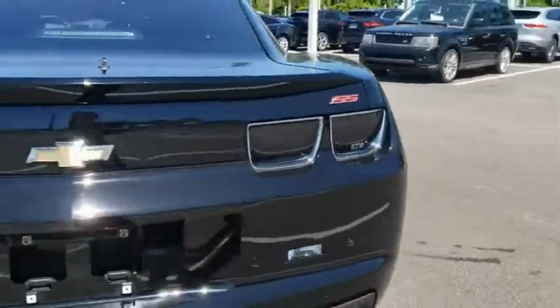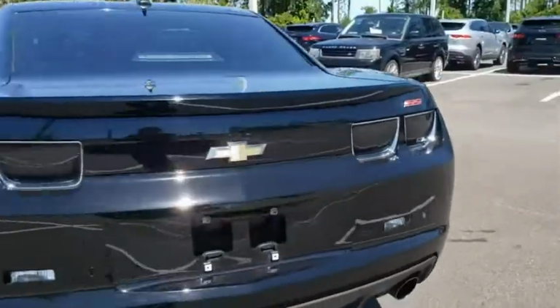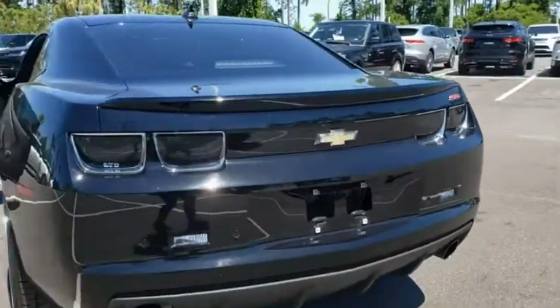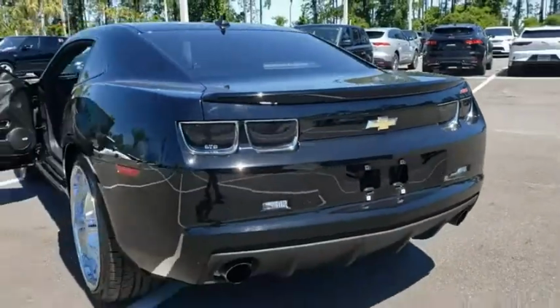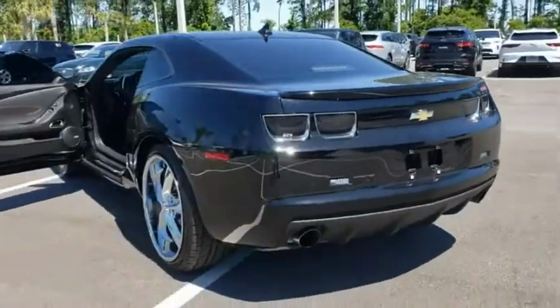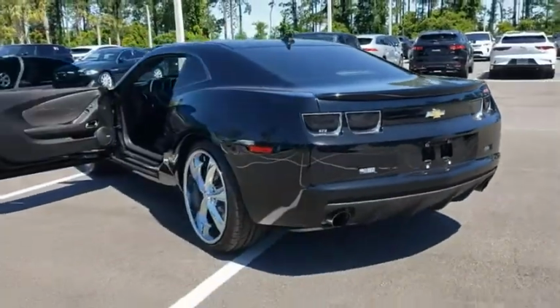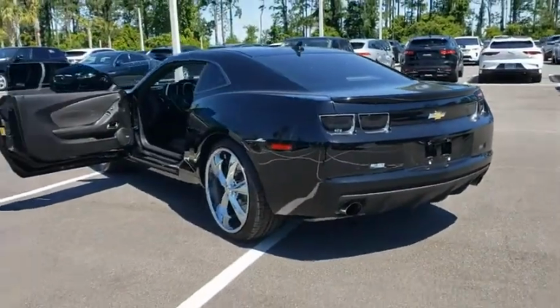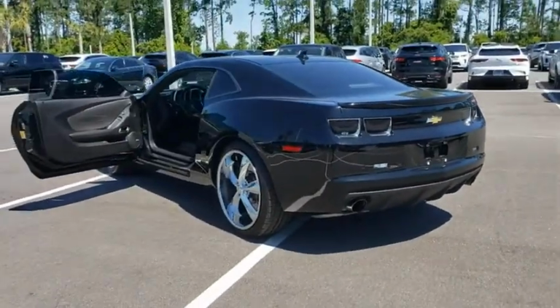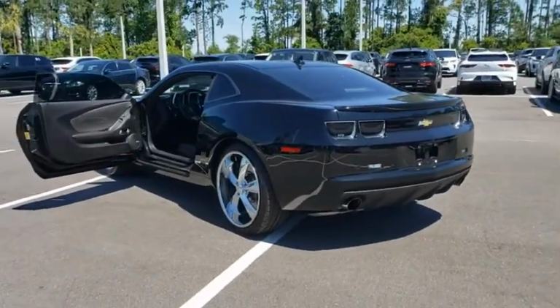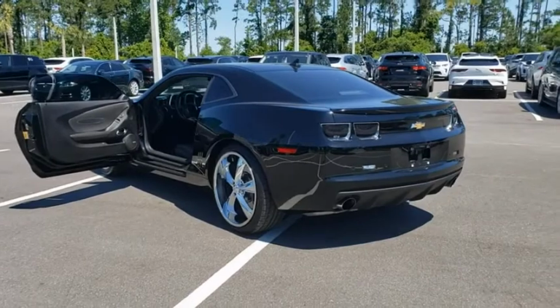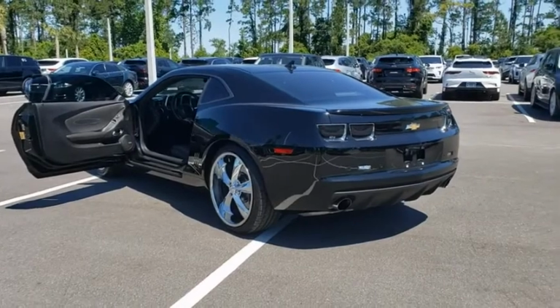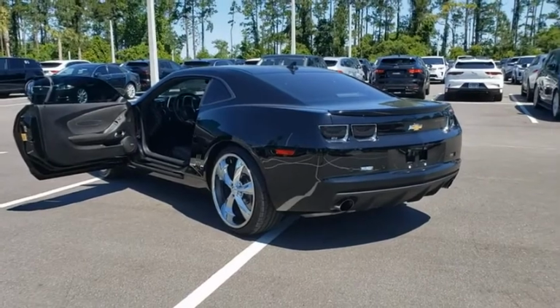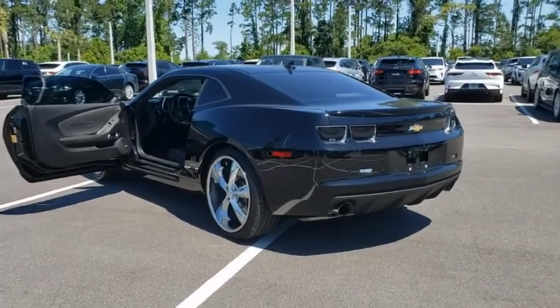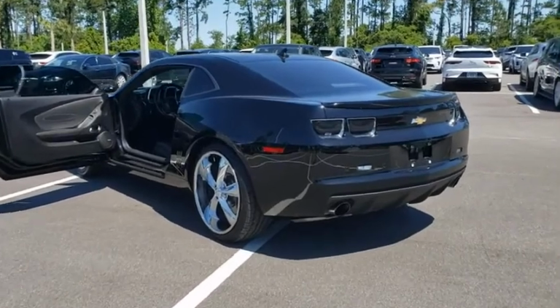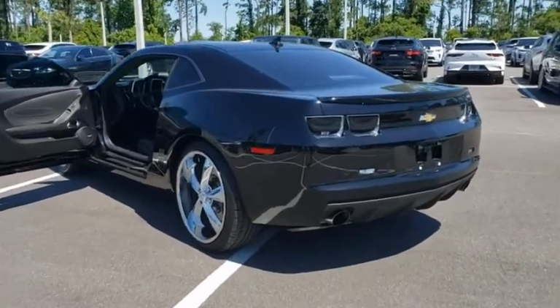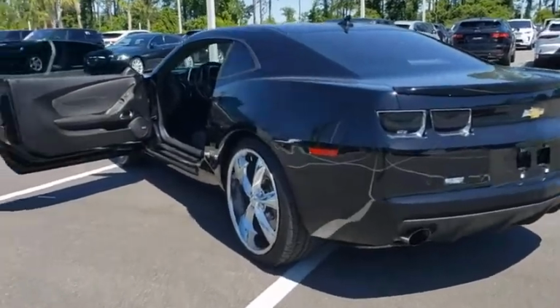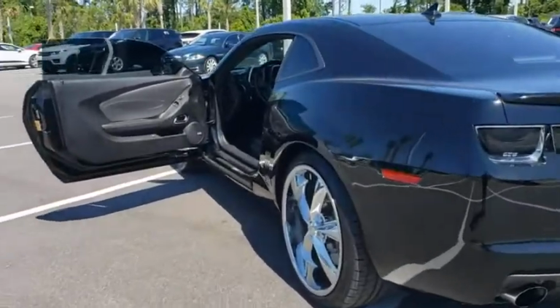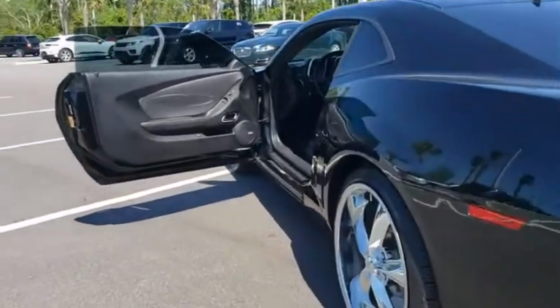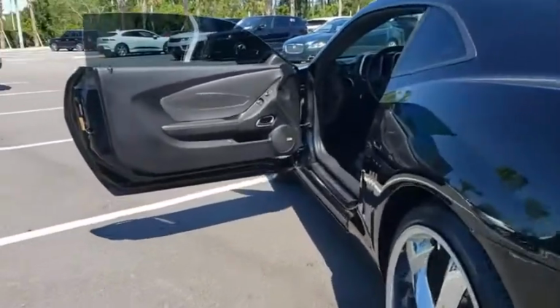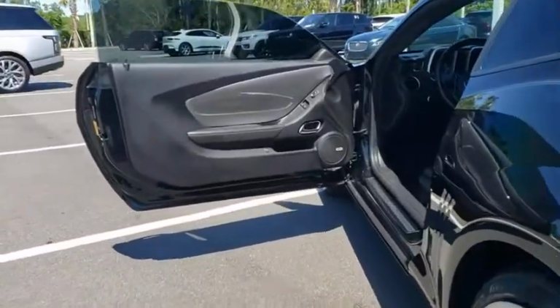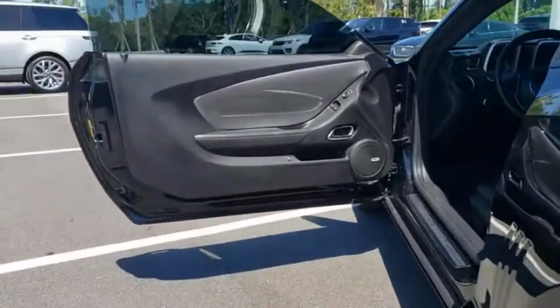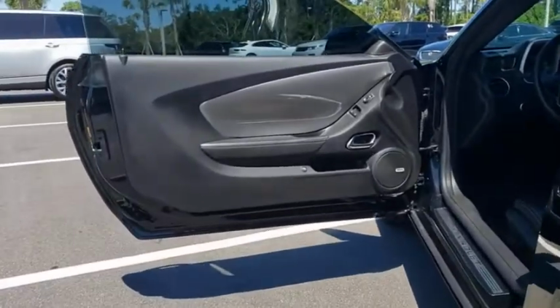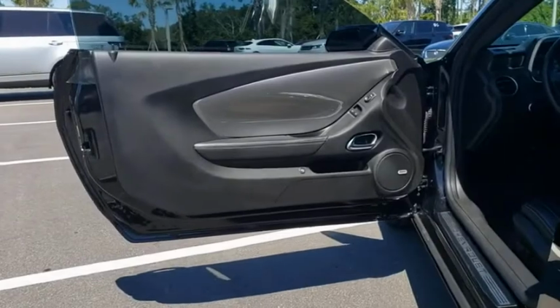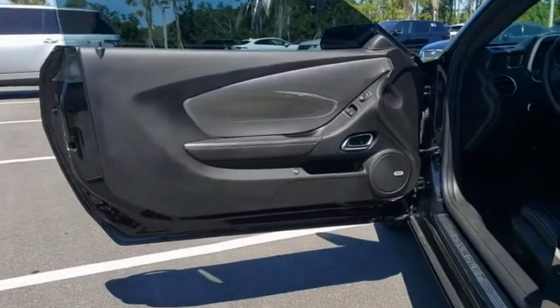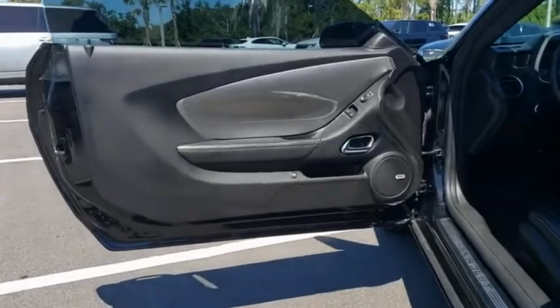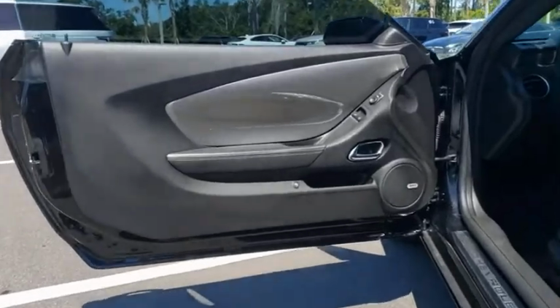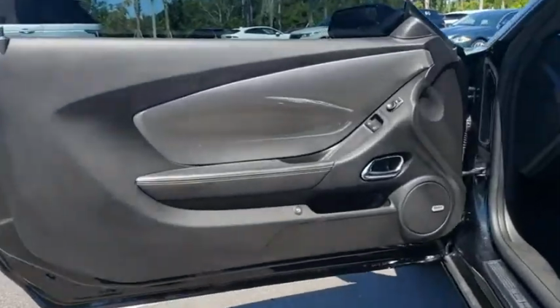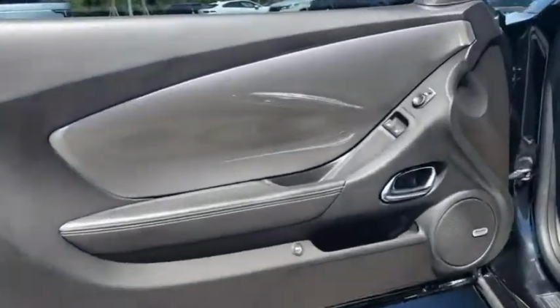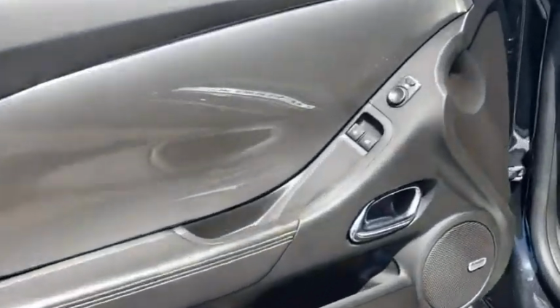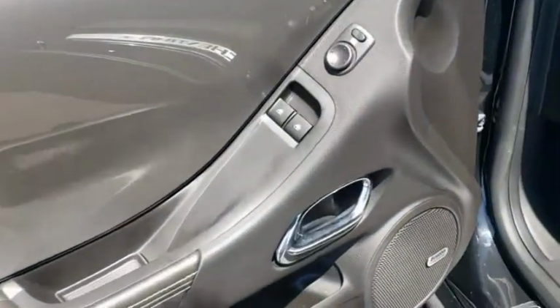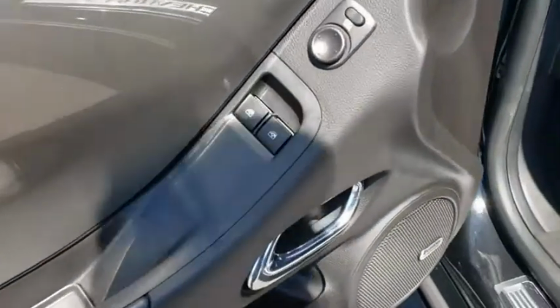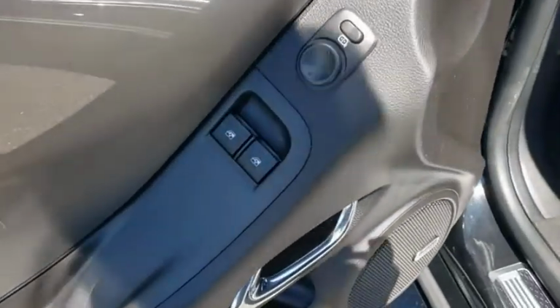Here are some of this vehicle's great options: keyless entry, remote engine start, steering wheel audio controls, anti-lock braking system, traction control, stability control, Bluetooth, leather-wrapped steering wheel.